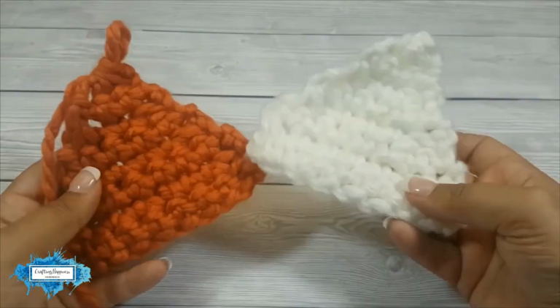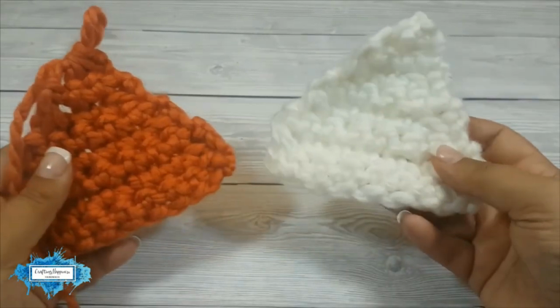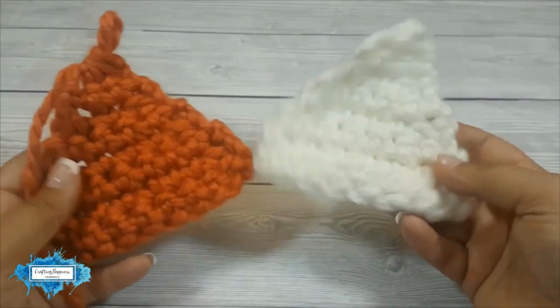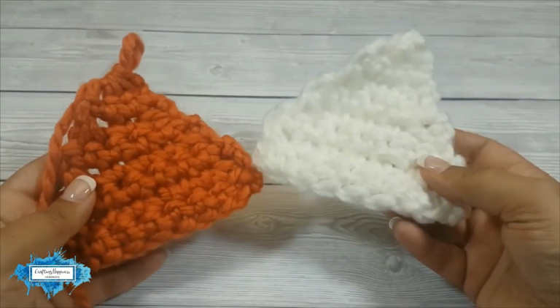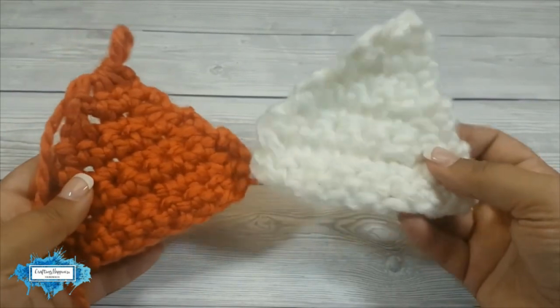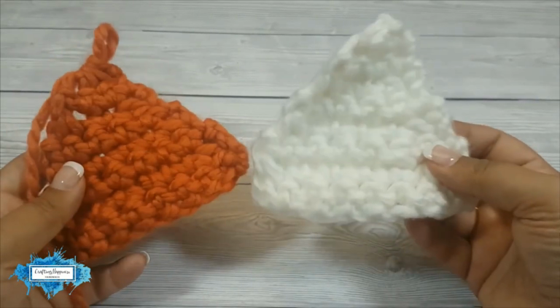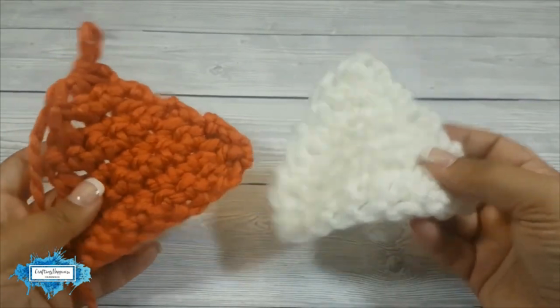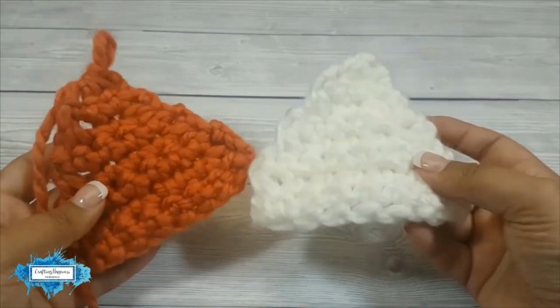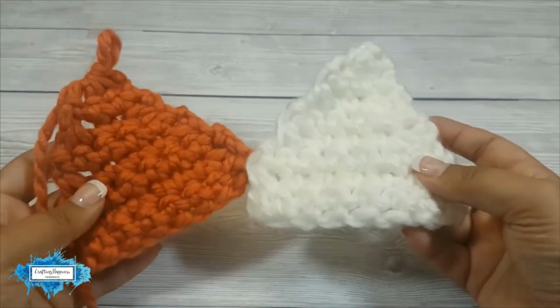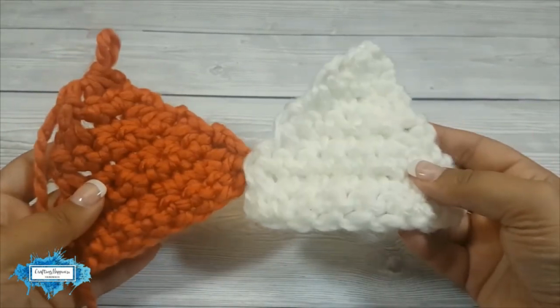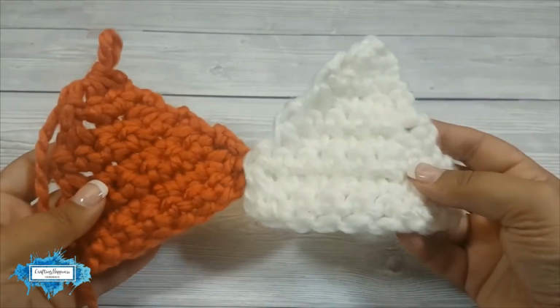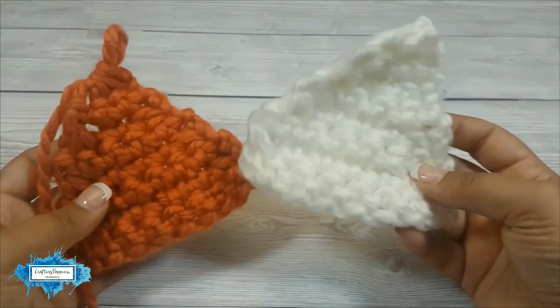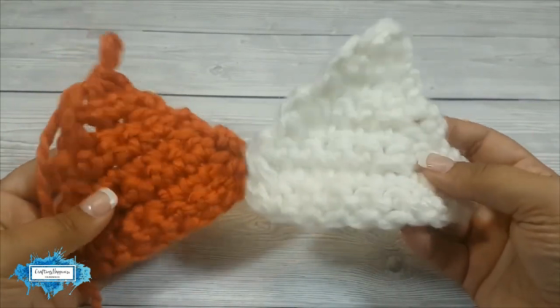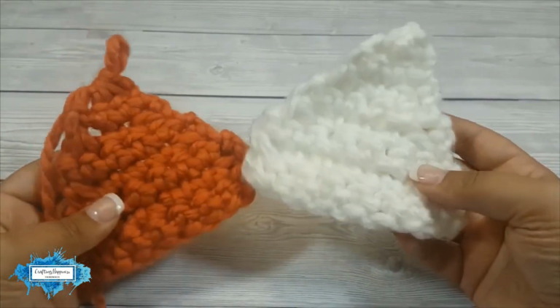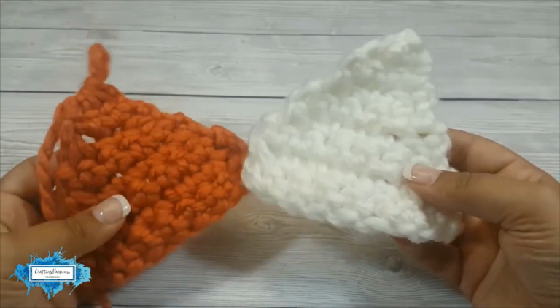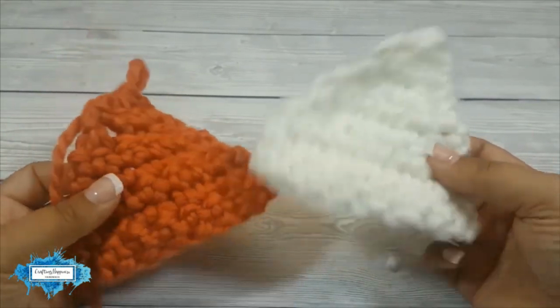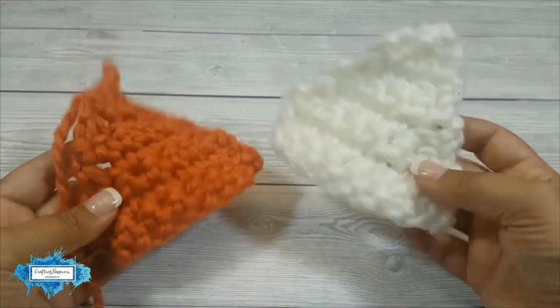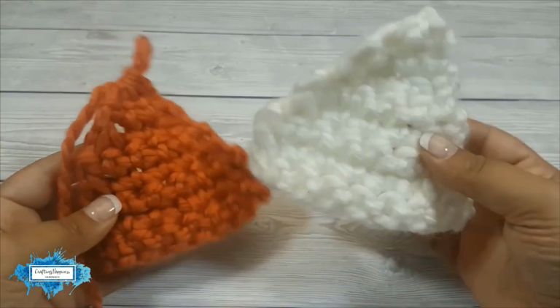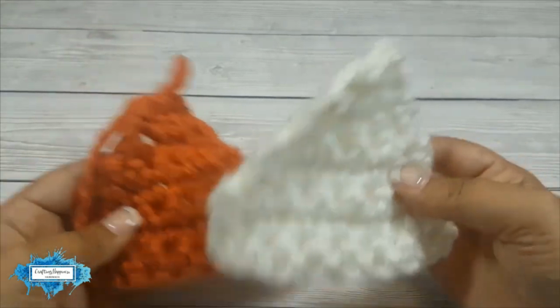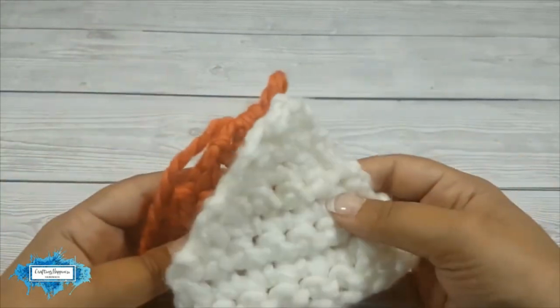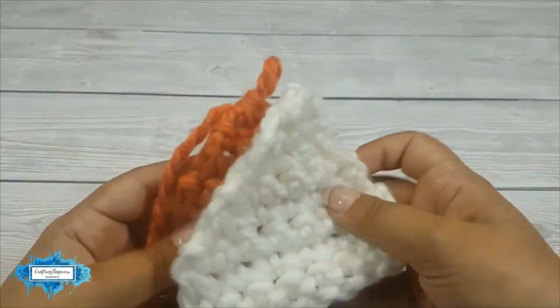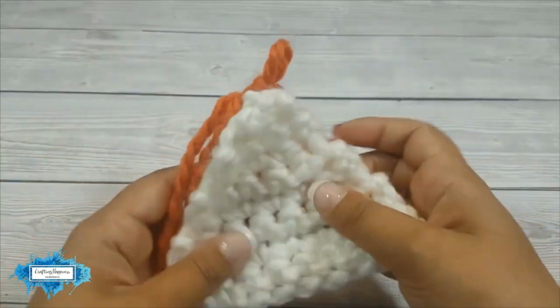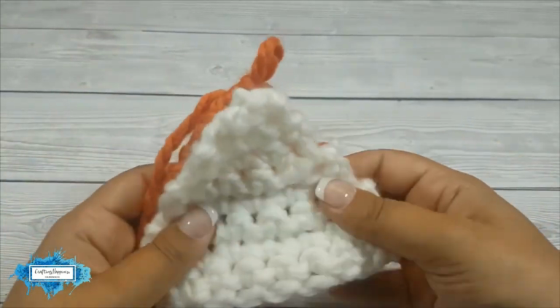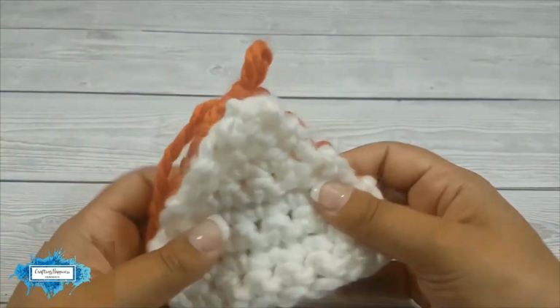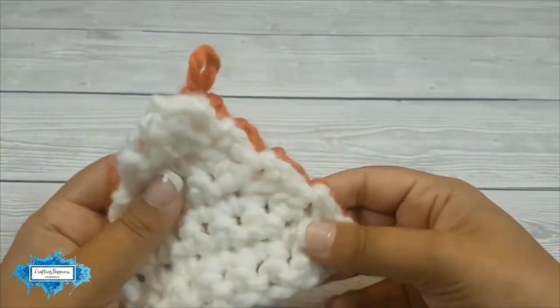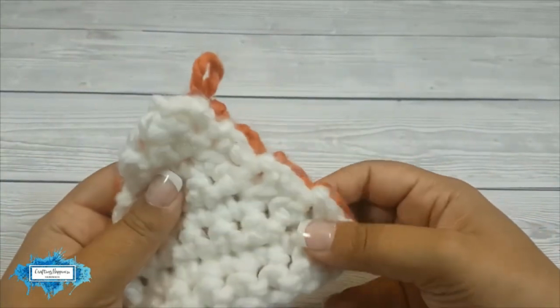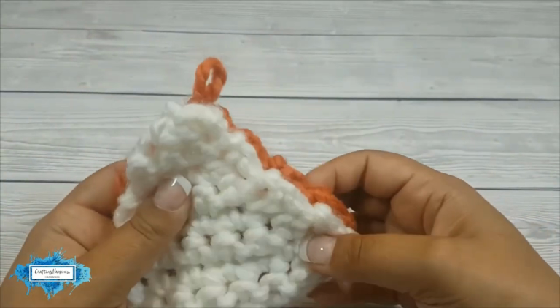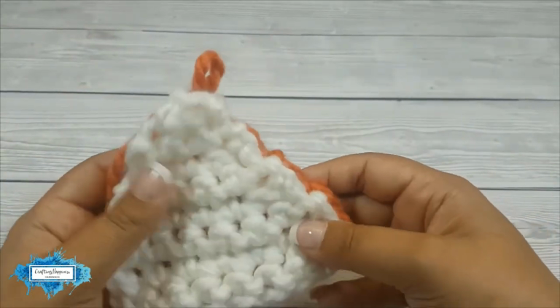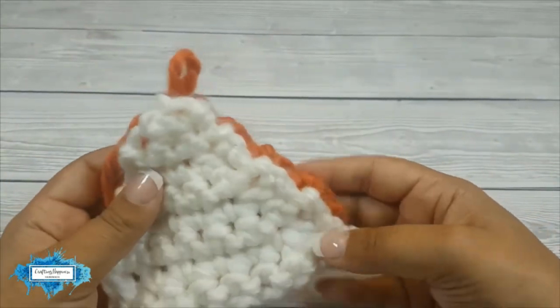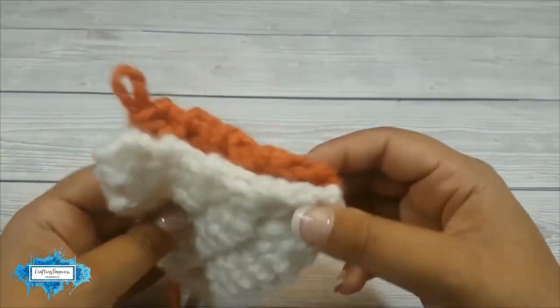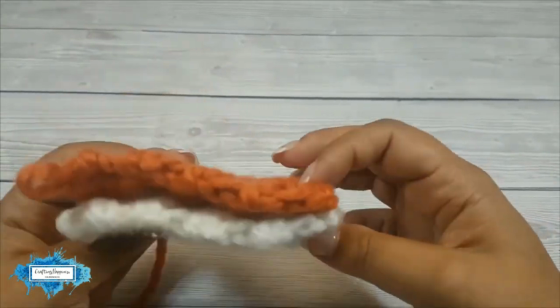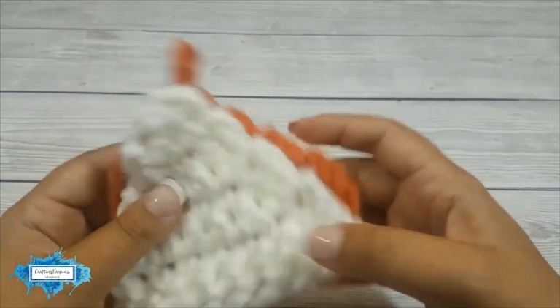You will need the two pieces. In my case I have two triangles because I'm making a fox here.